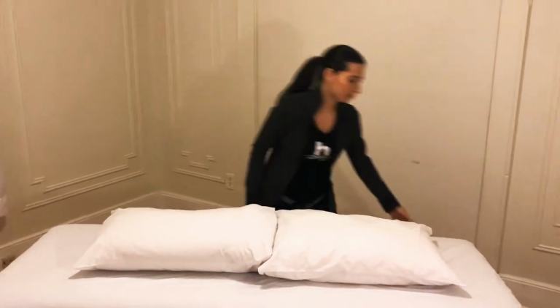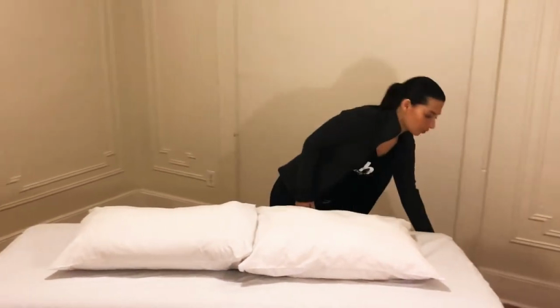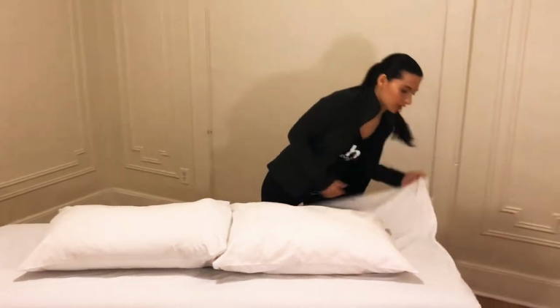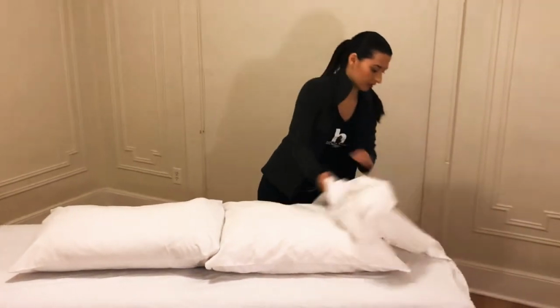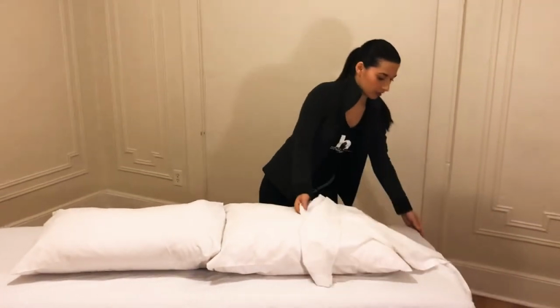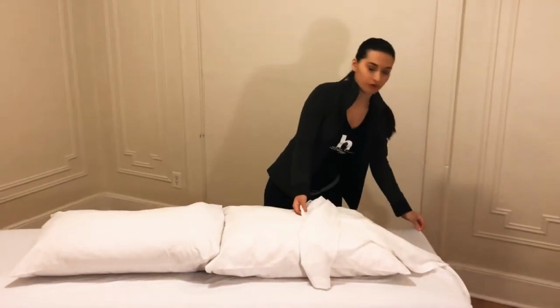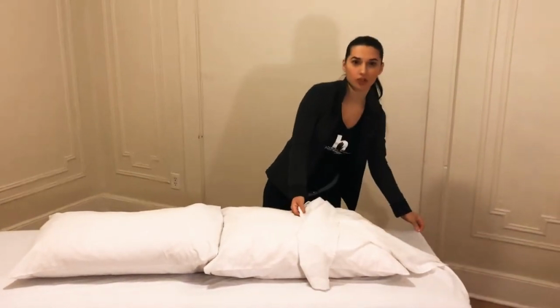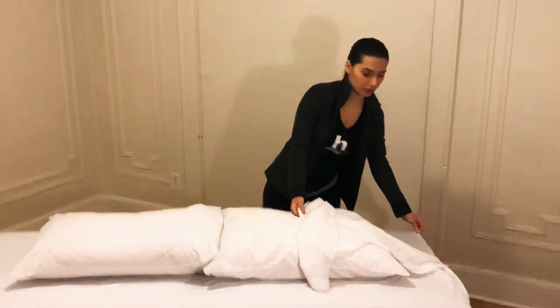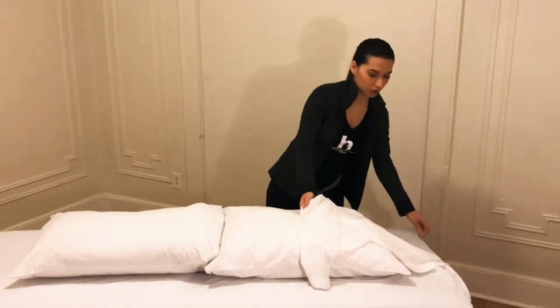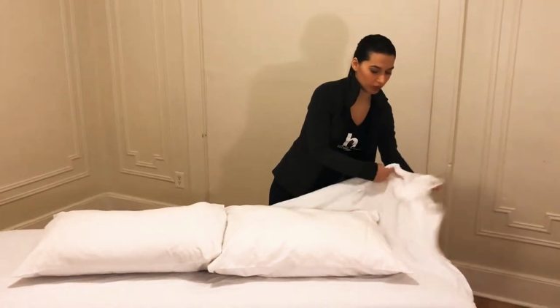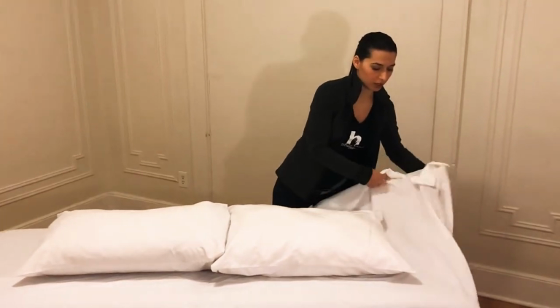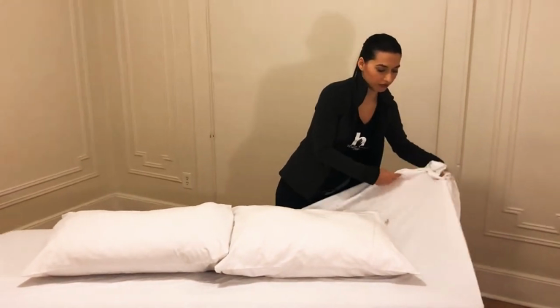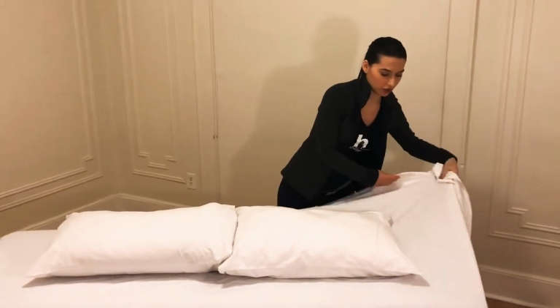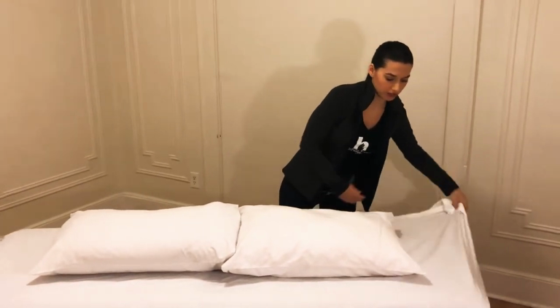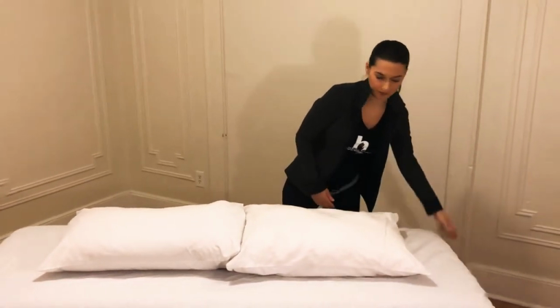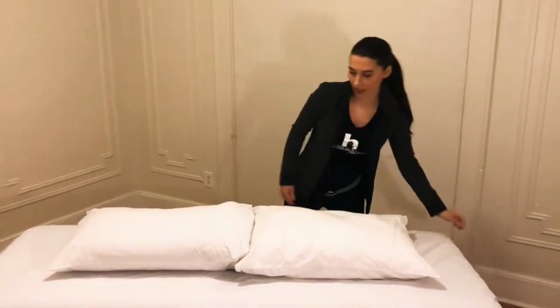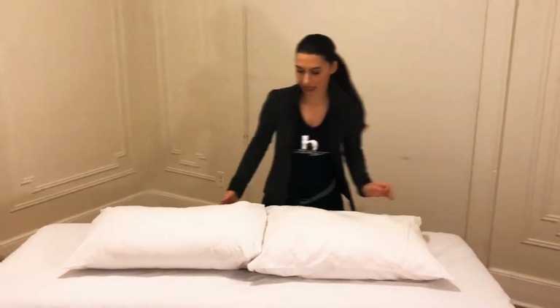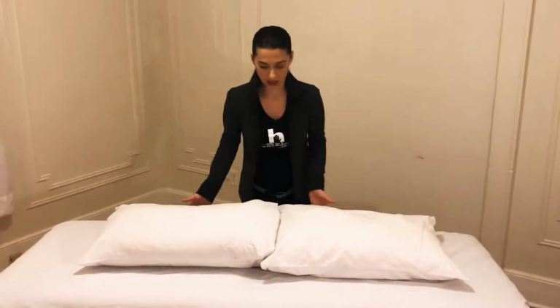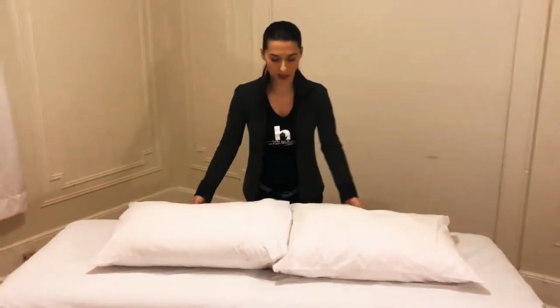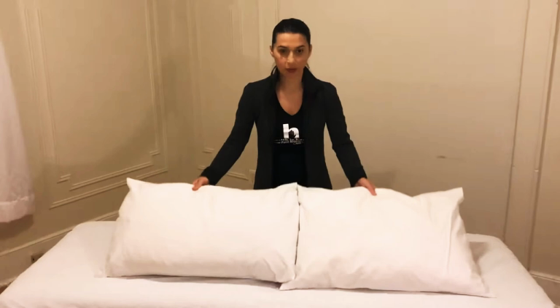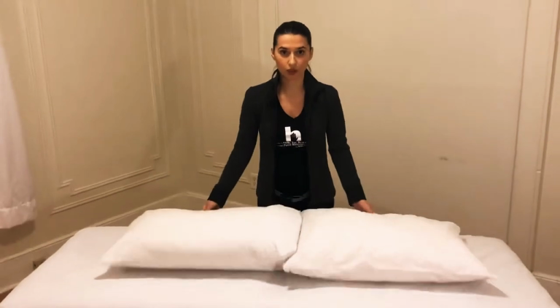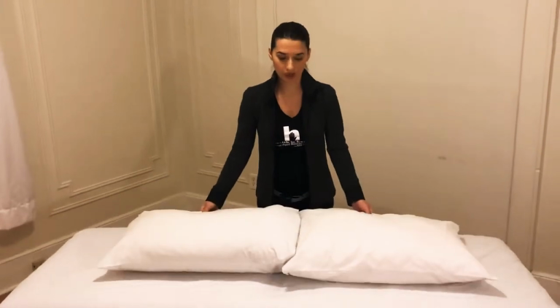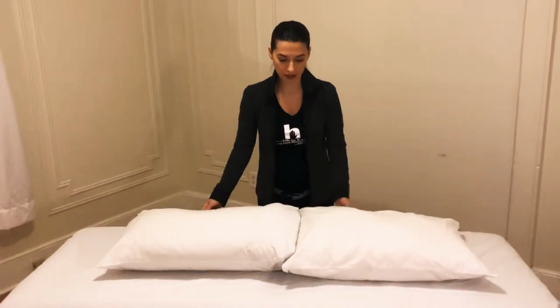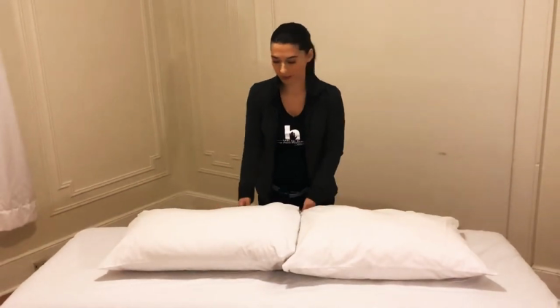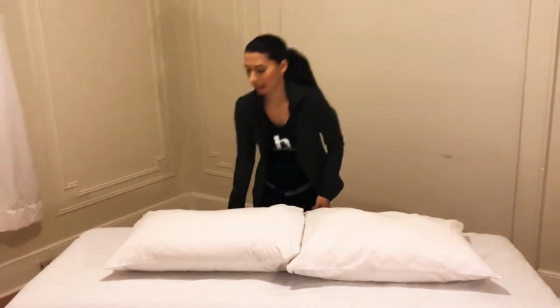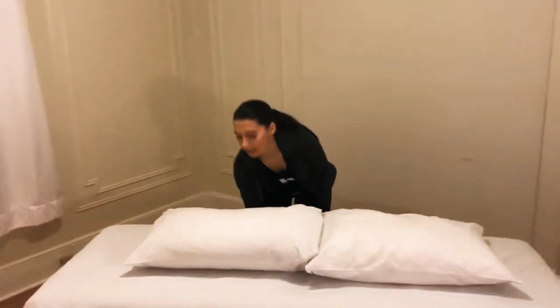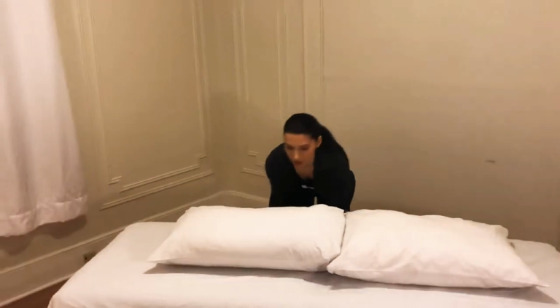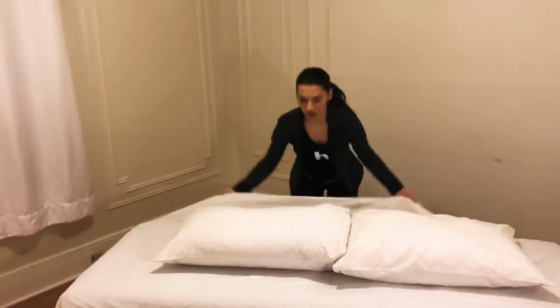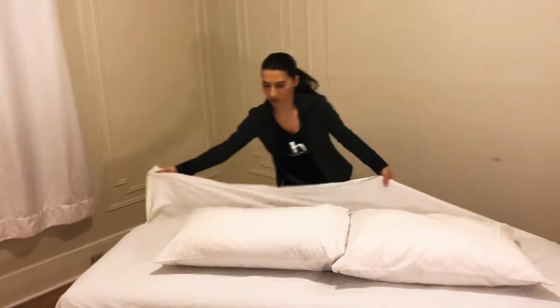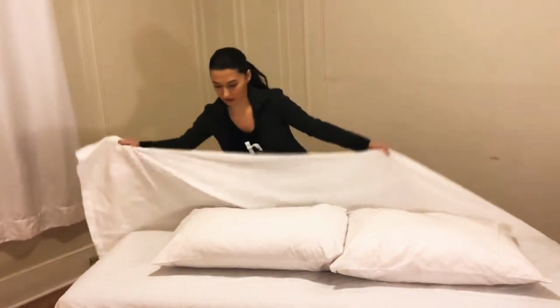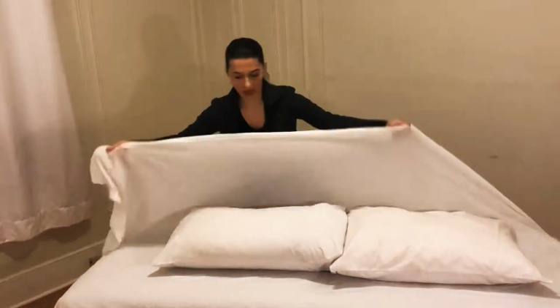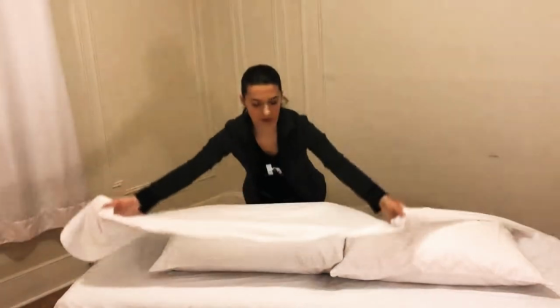After you put the first sheet down, you would put another flat sheet on top, and then place two pillows on top and just wrap it with this flat sheet.